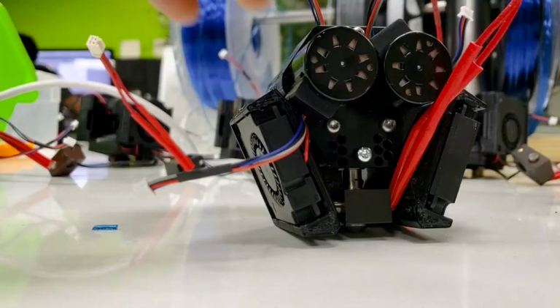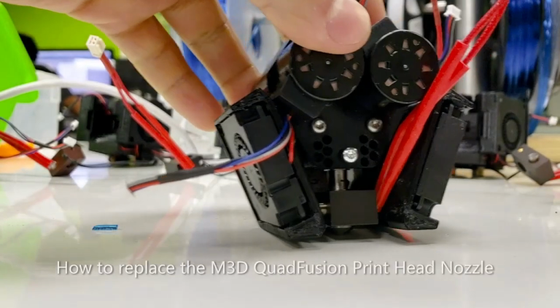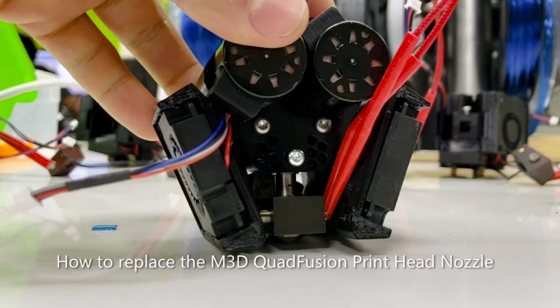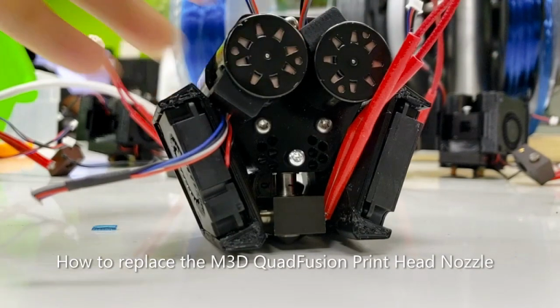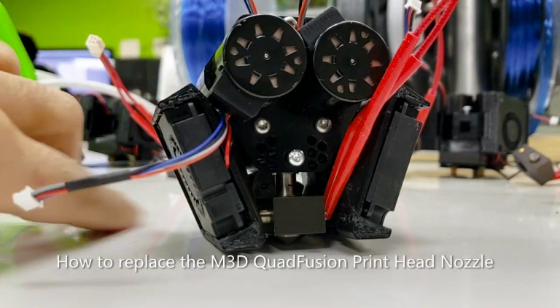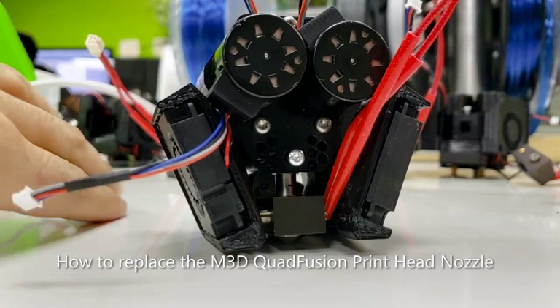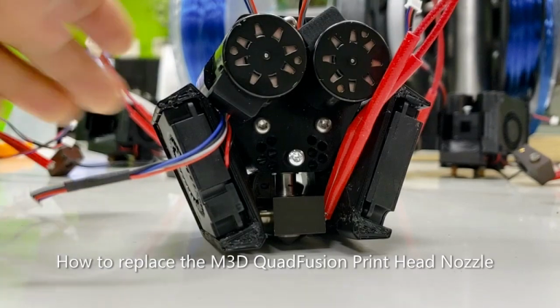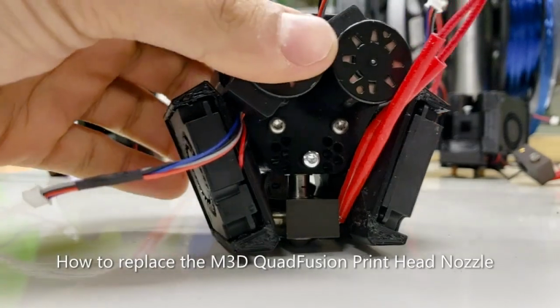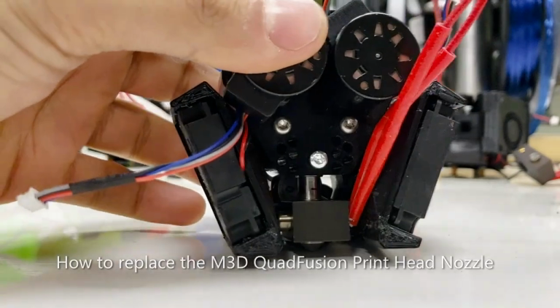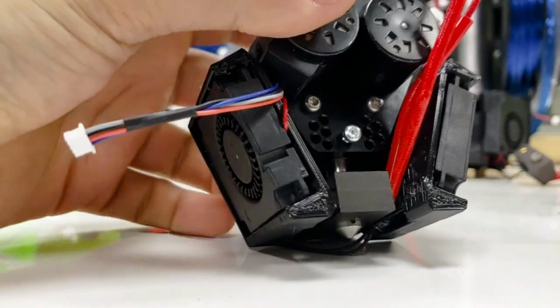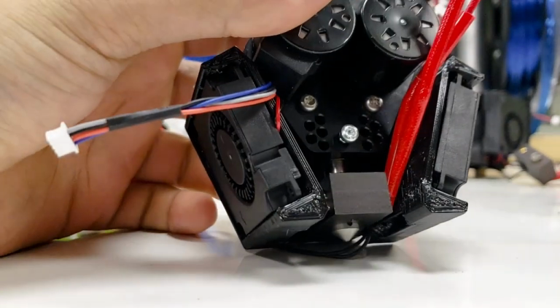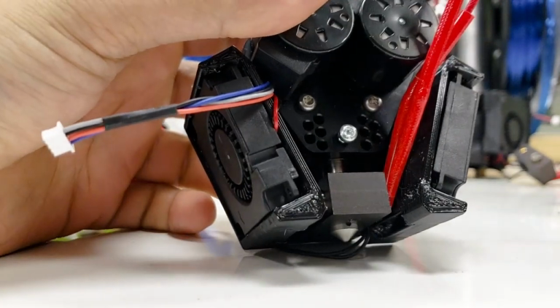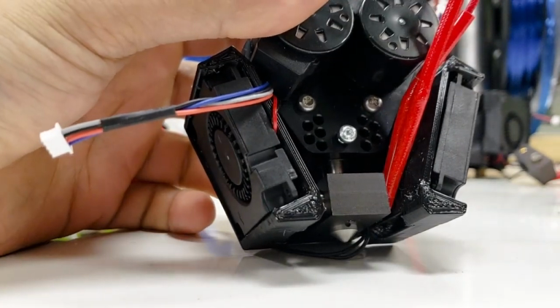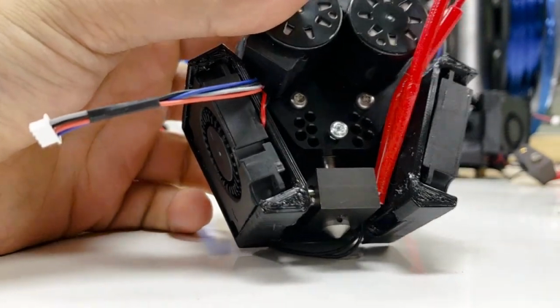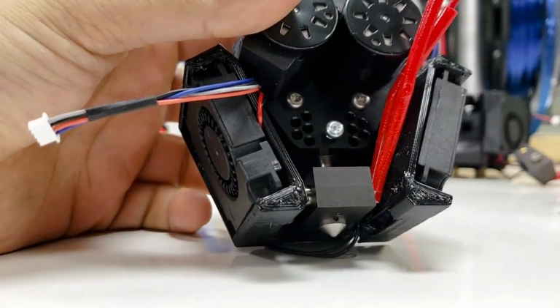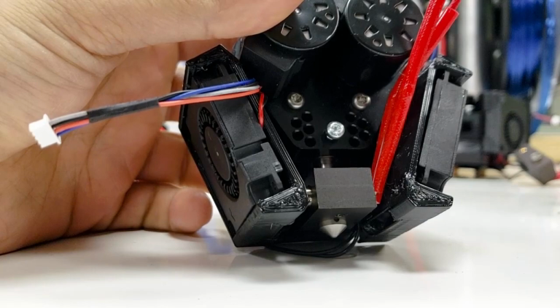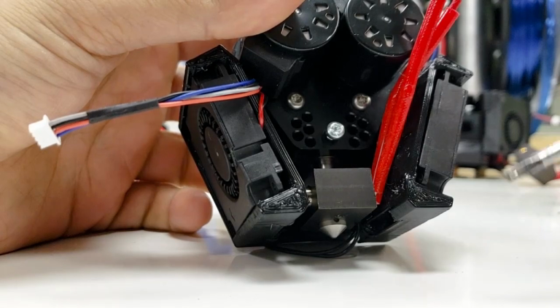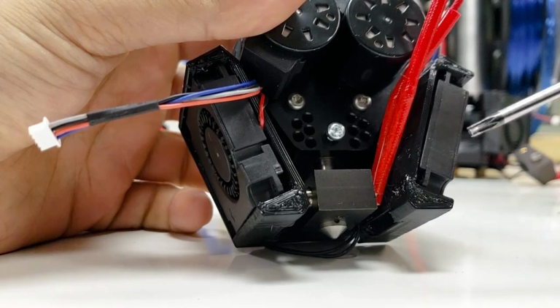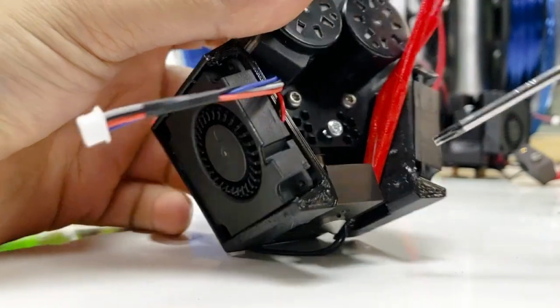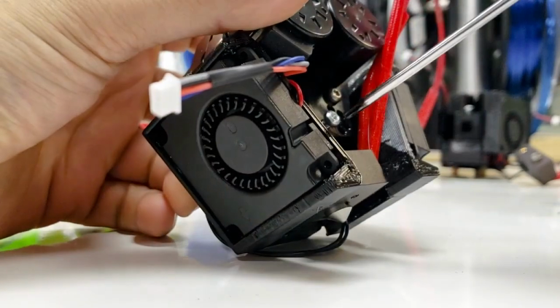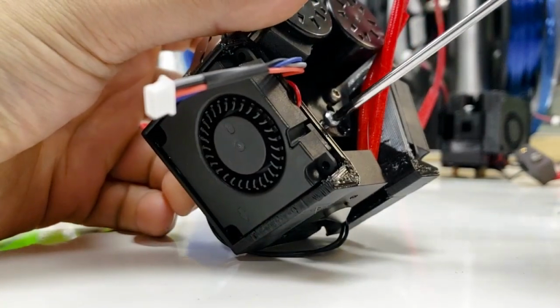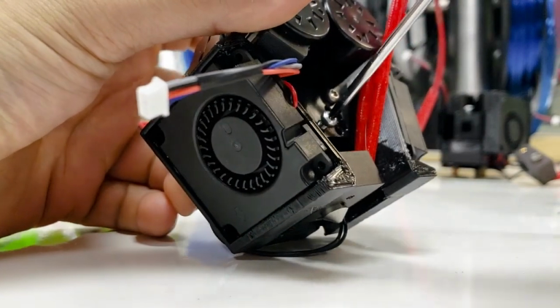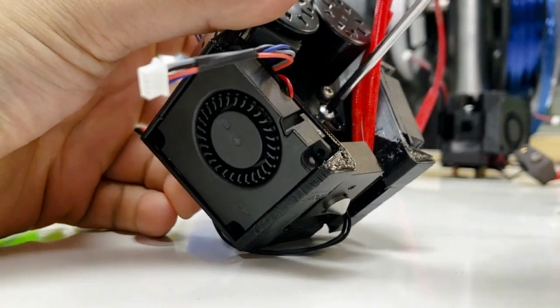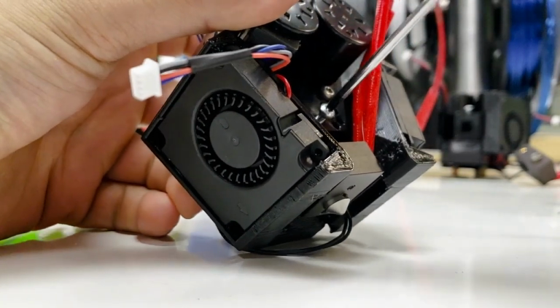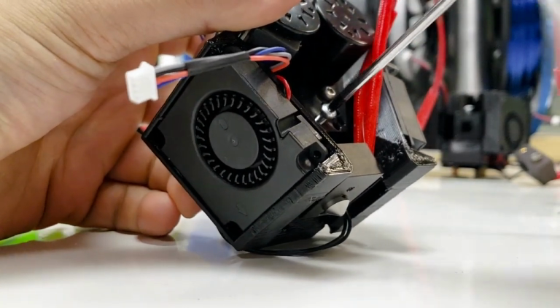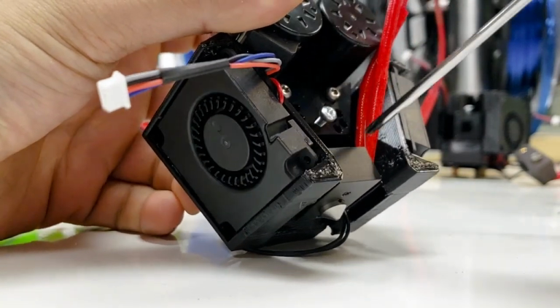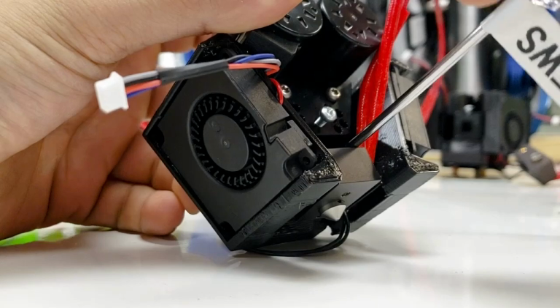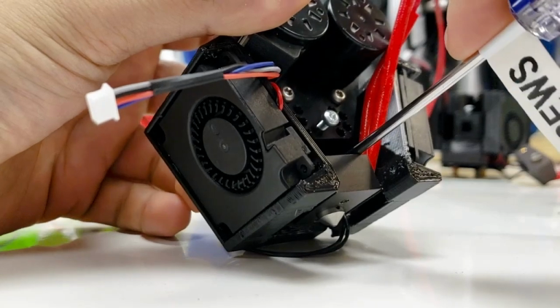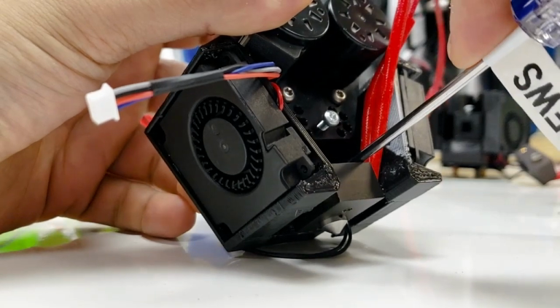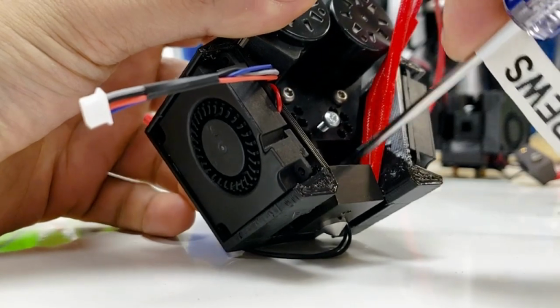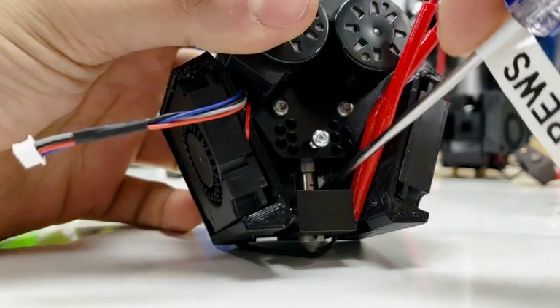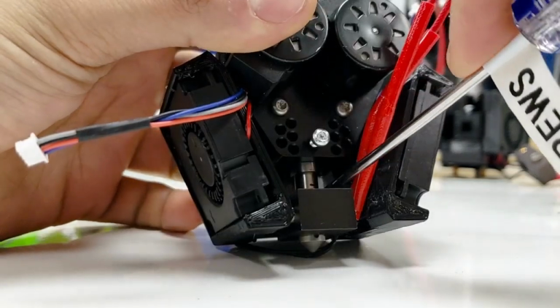This video will show you how to change the nozzle on the quad fusion head. First, take a T10 driver and remove the screw that's holding the nozzle in place. You should be able to push the nozzle out fairly easily.